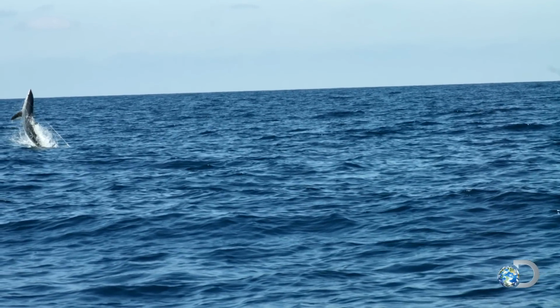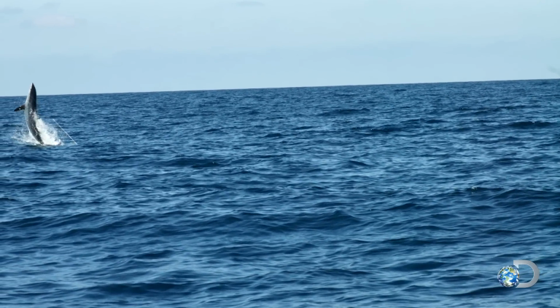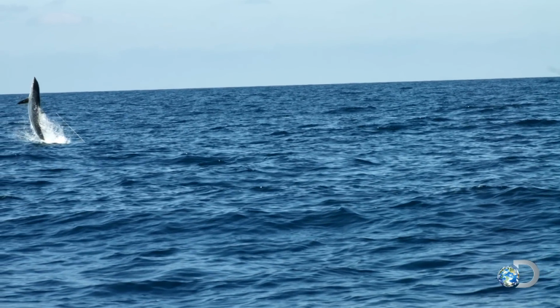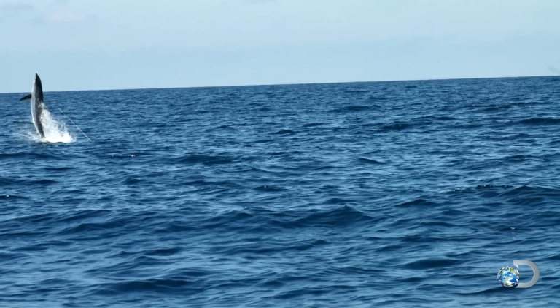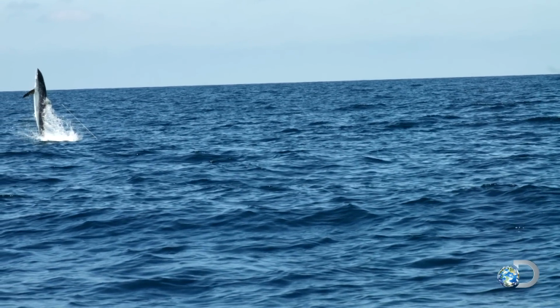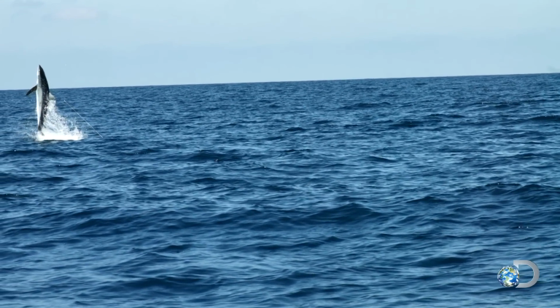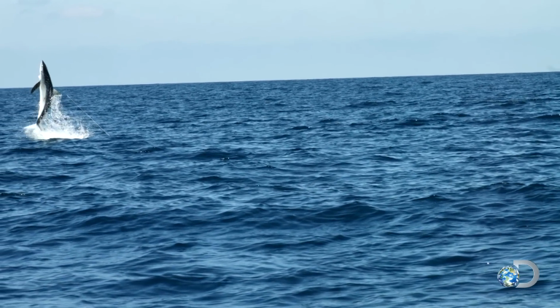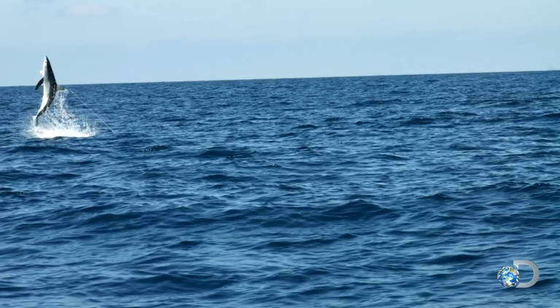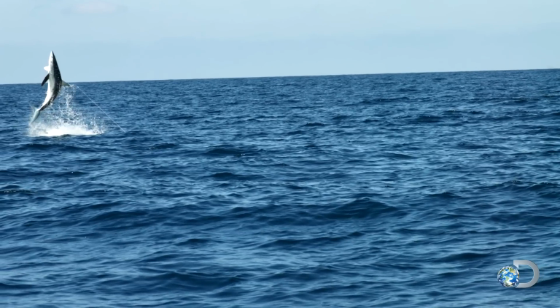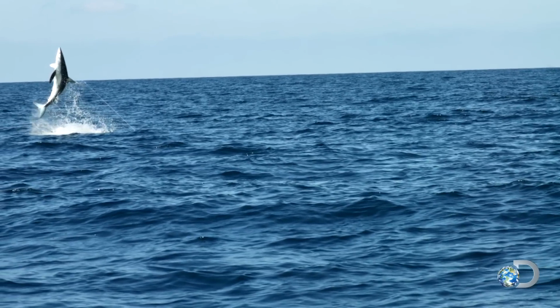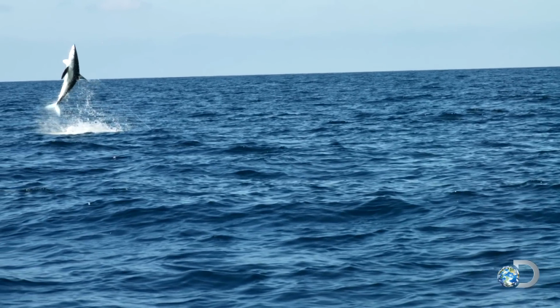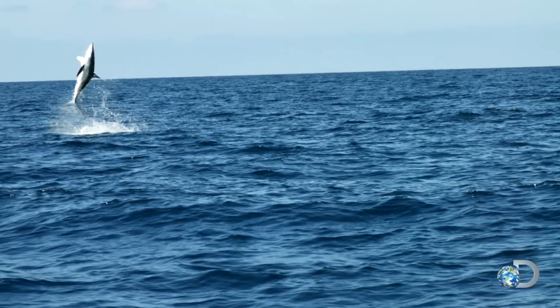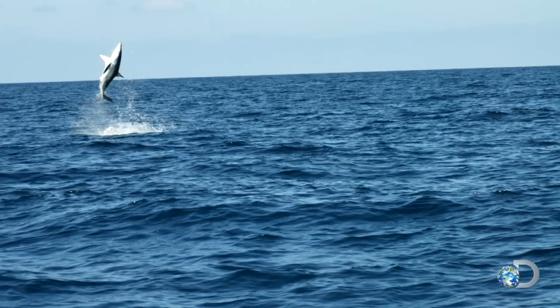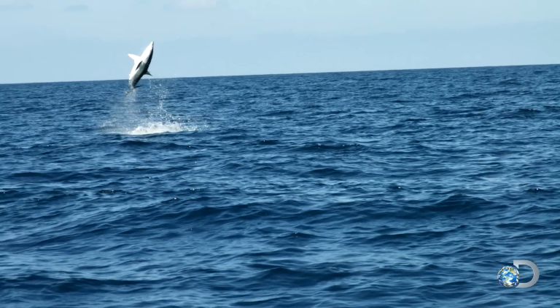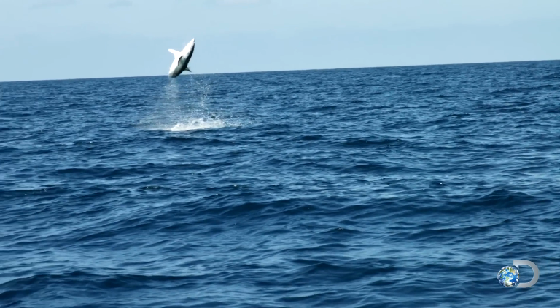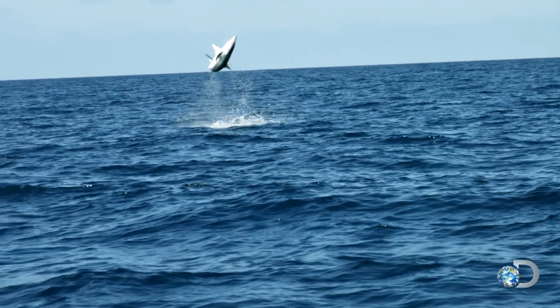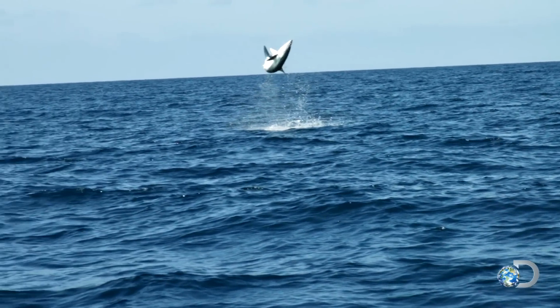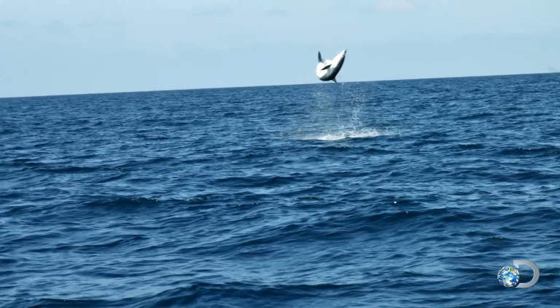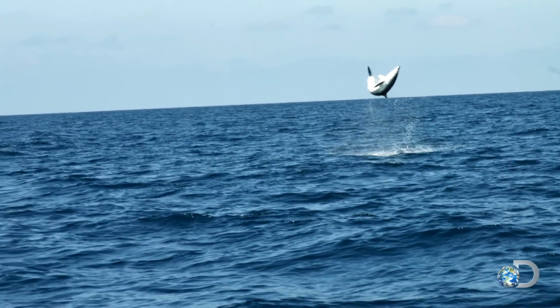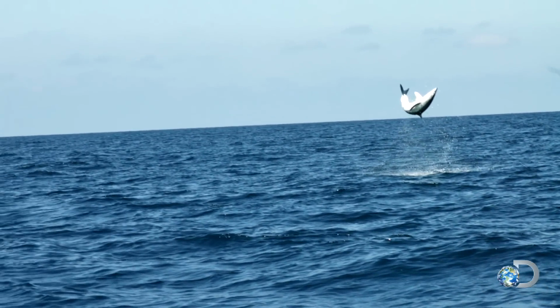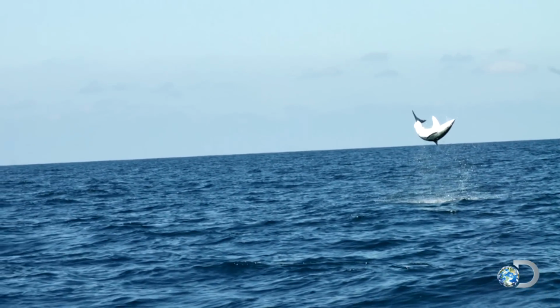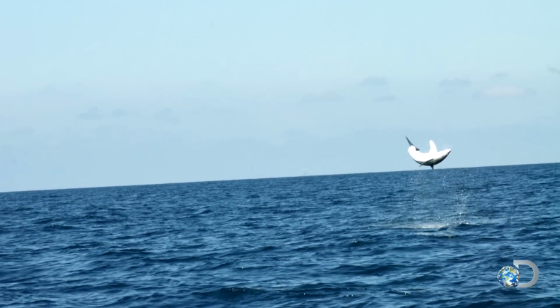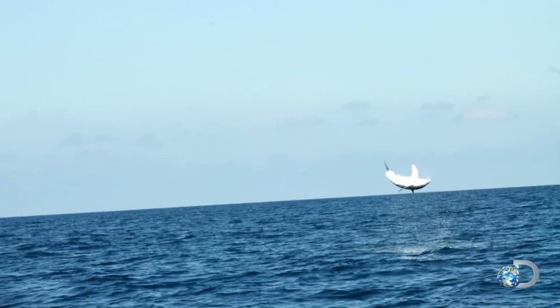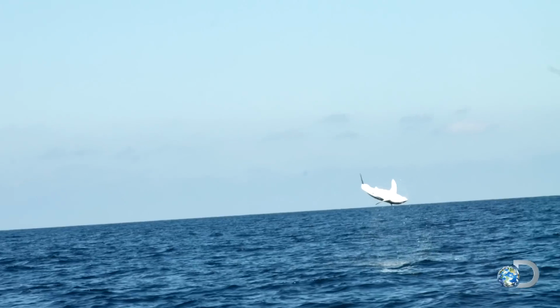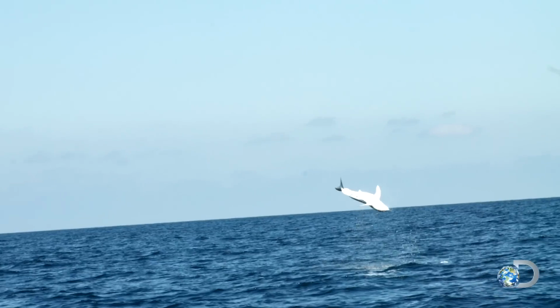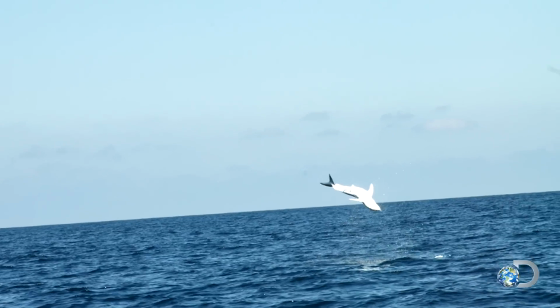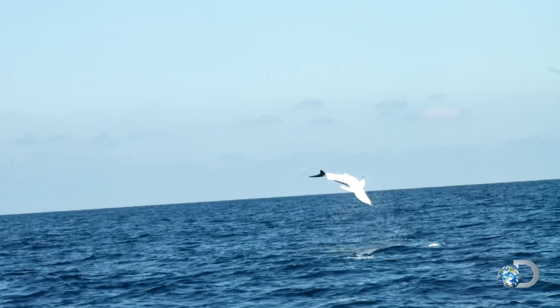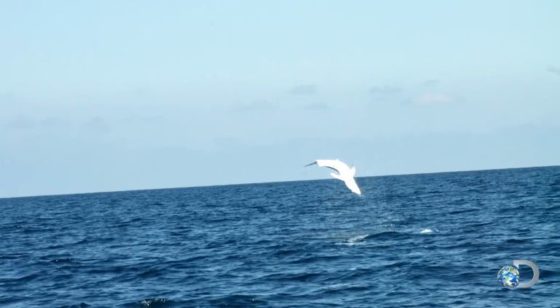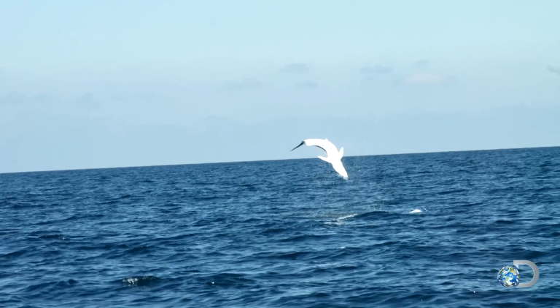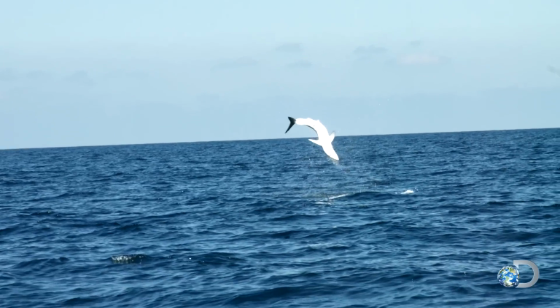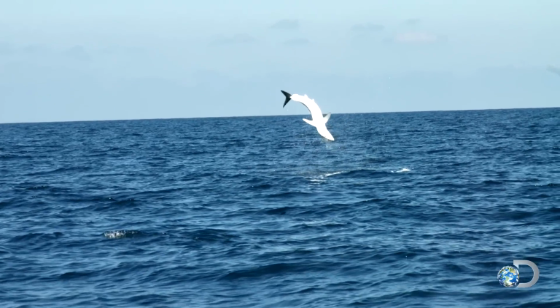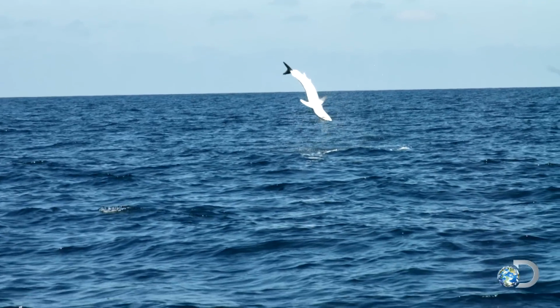This Mako breached because it was hooked up on a line. Some believe that their momentum can launch them nearly 30 feet out of the water.